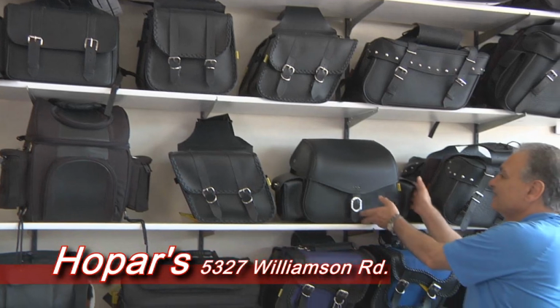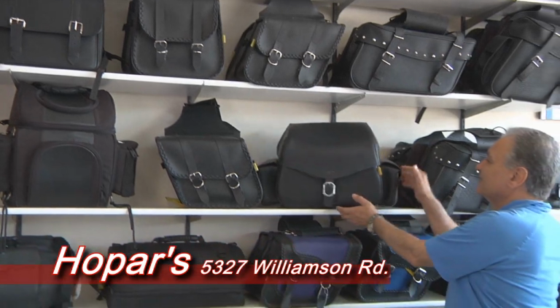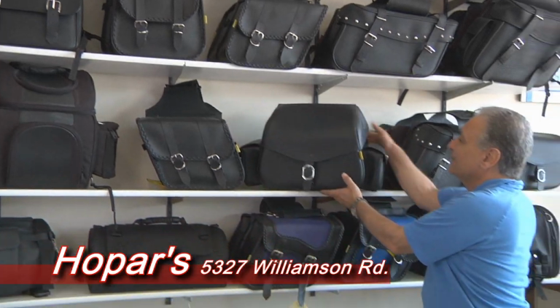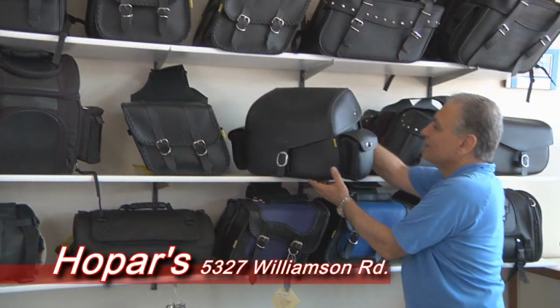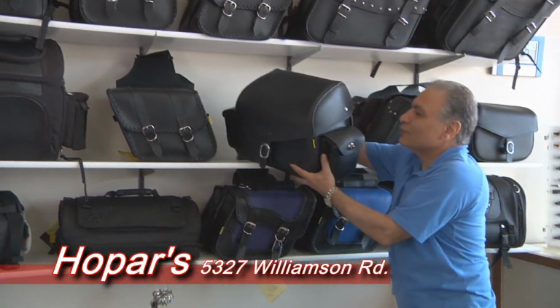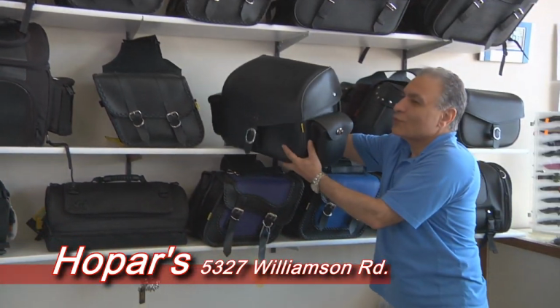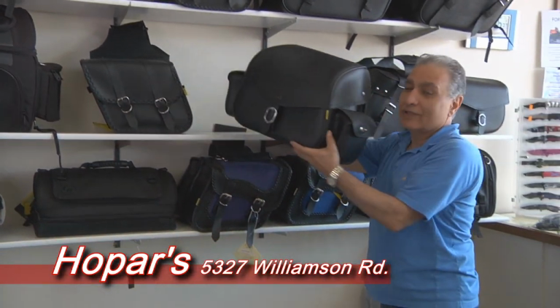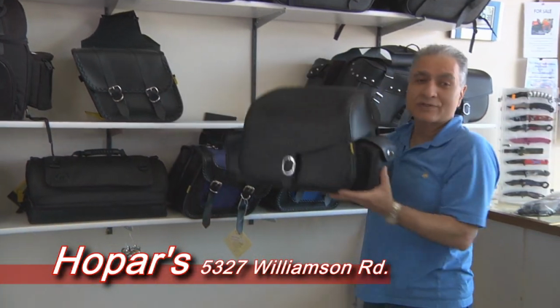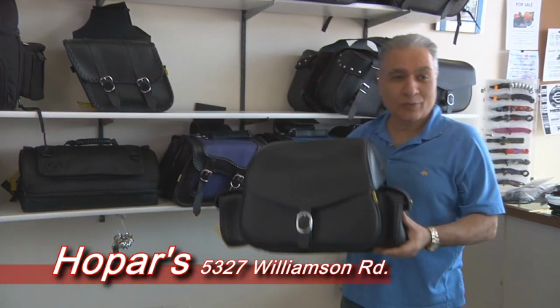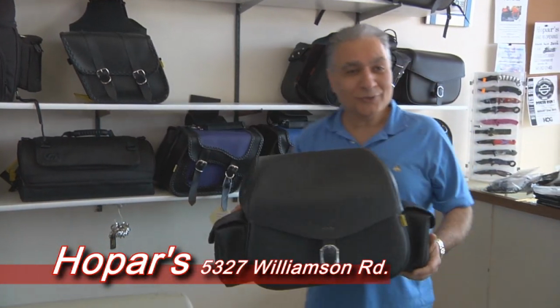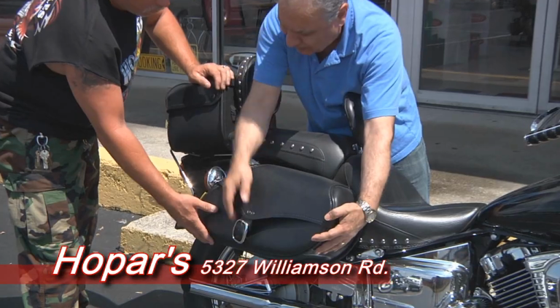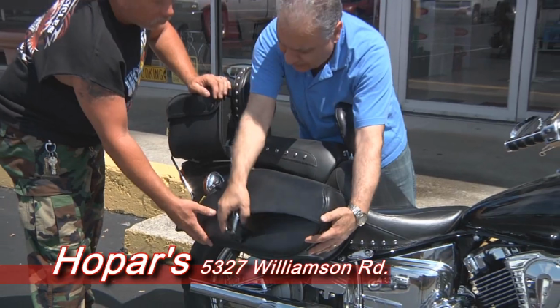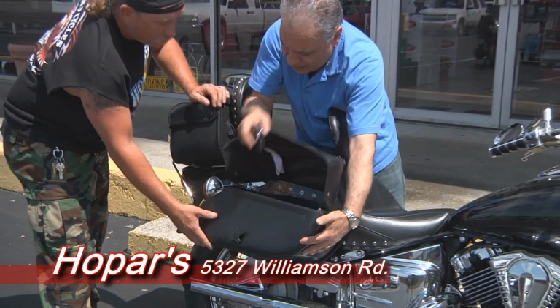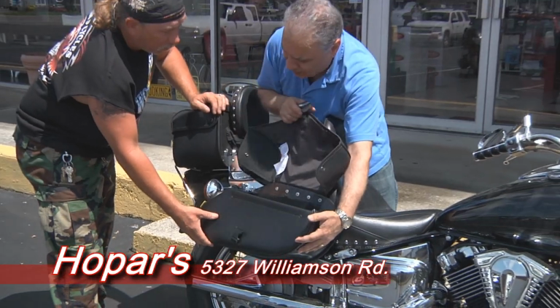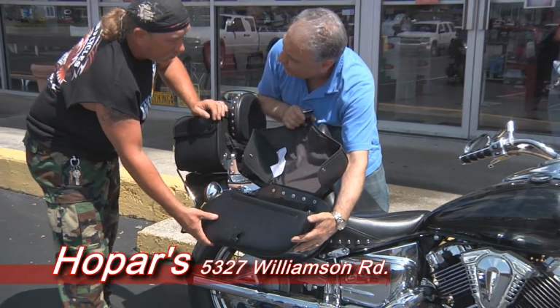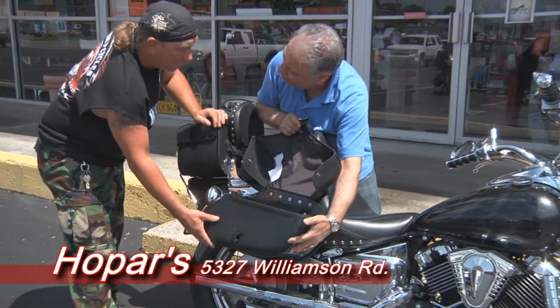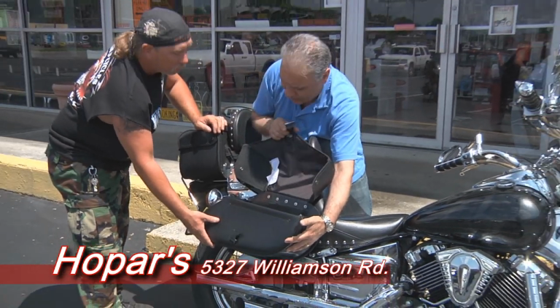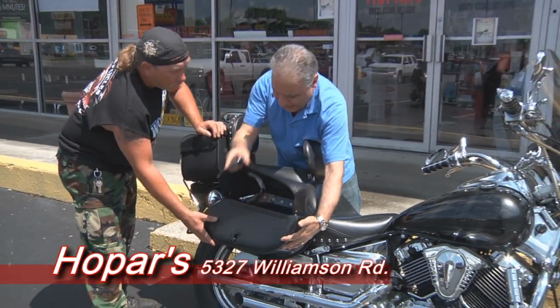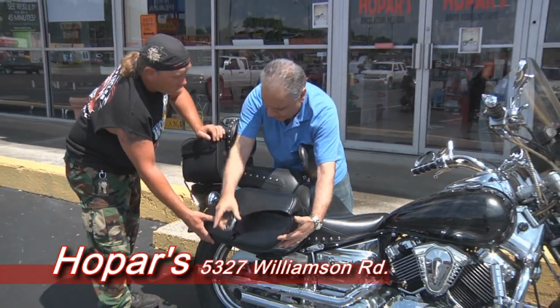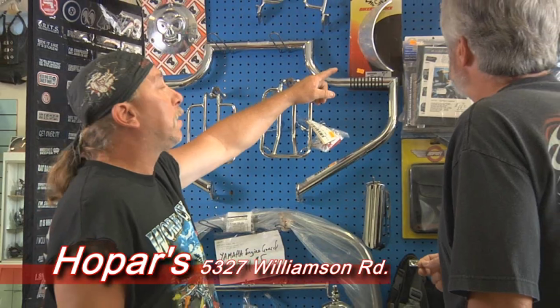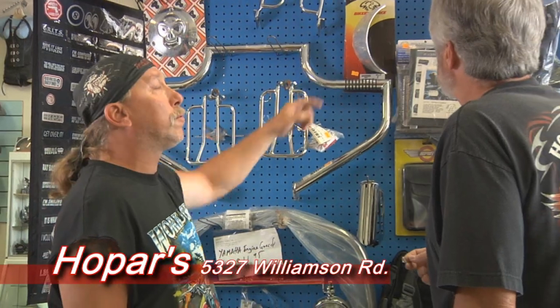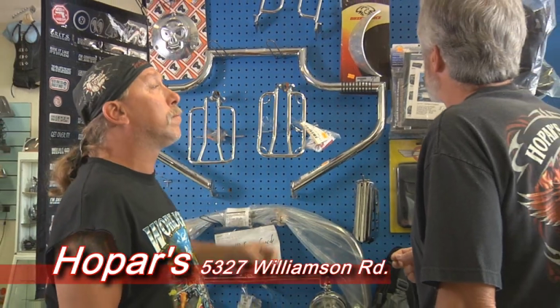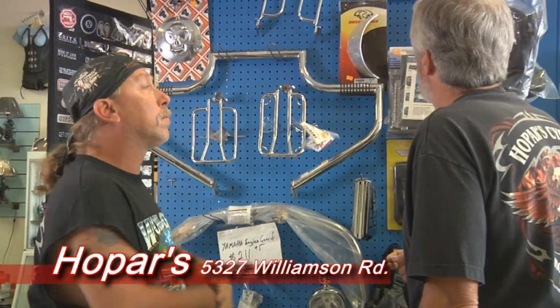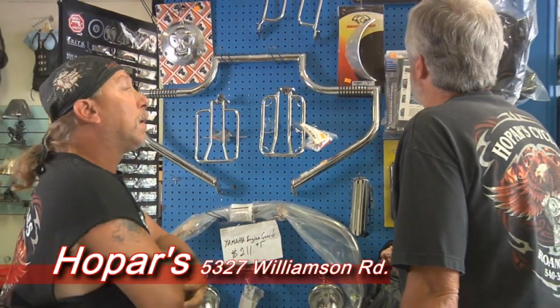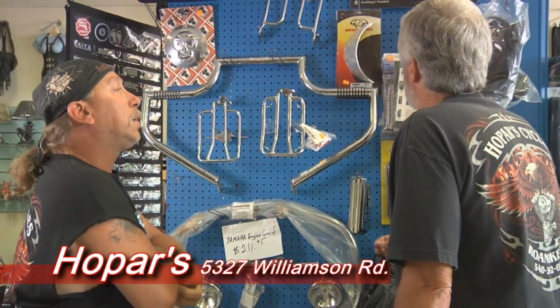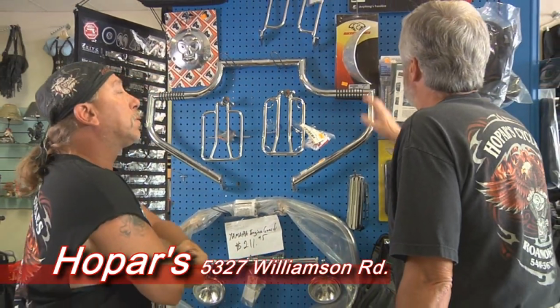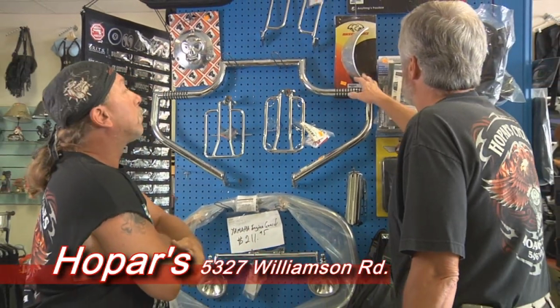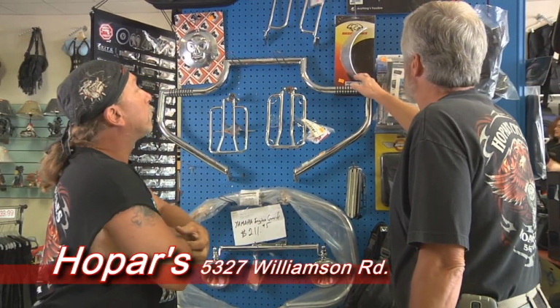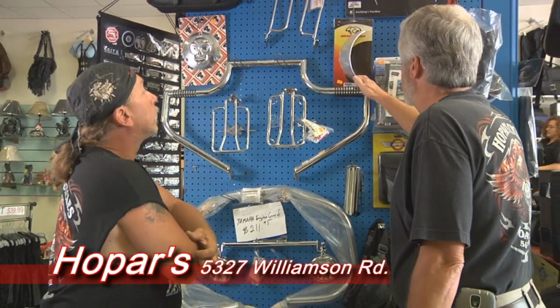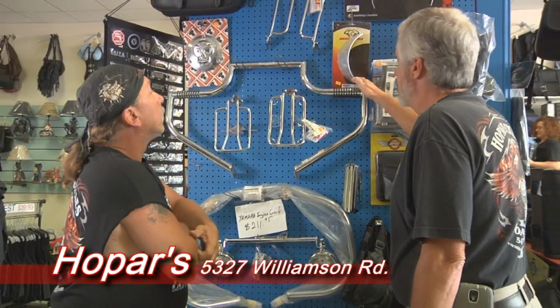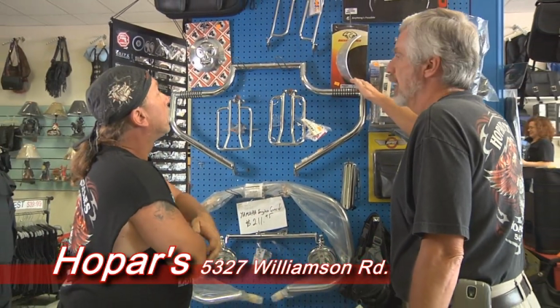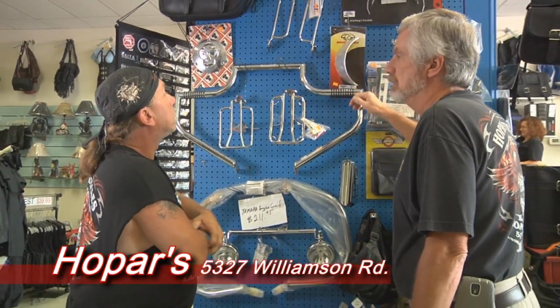Check out Steve's selection of saddlebags, because leather isn't just for you — bikes like it too. Looking for parts and accessories? Come see Steve at Hopars.